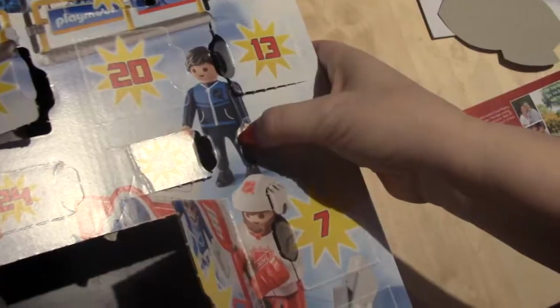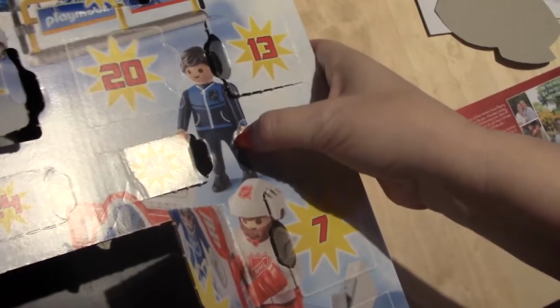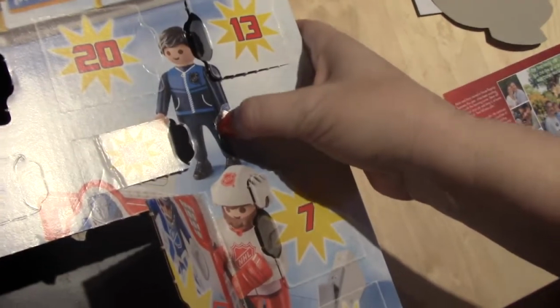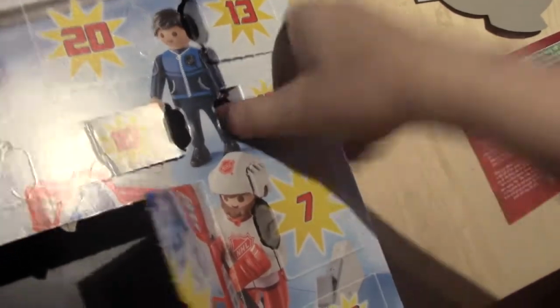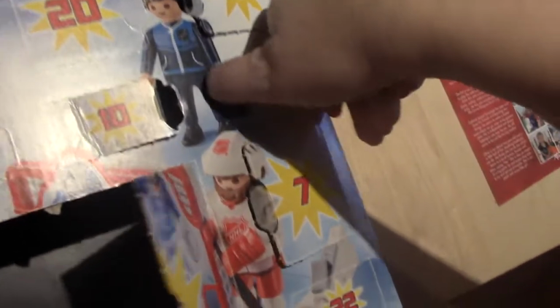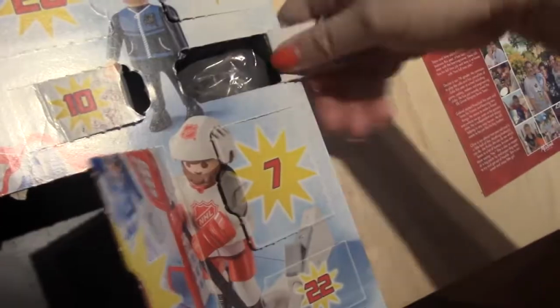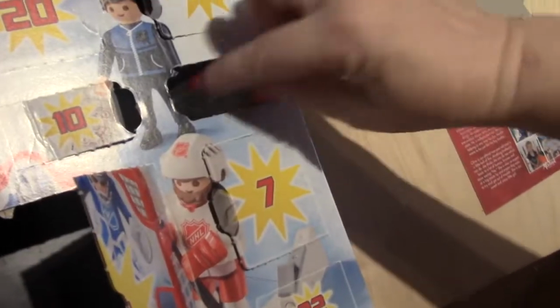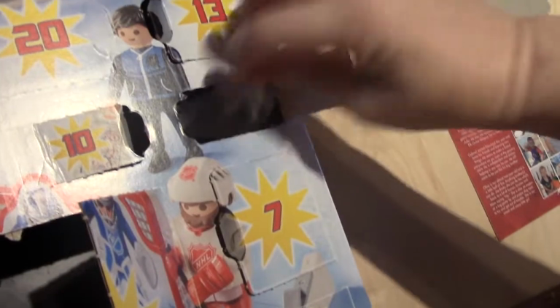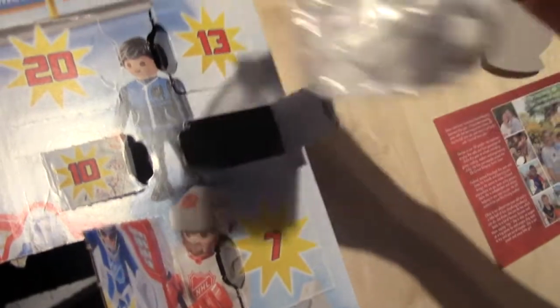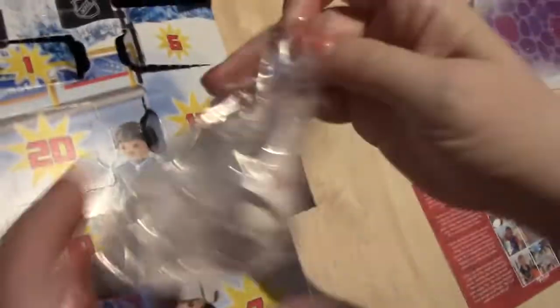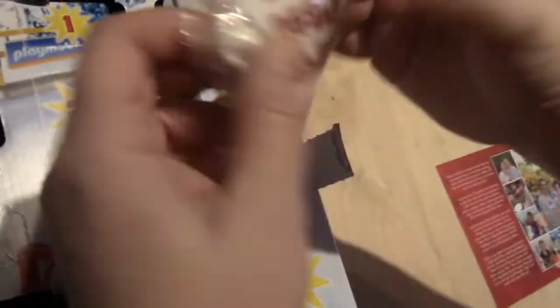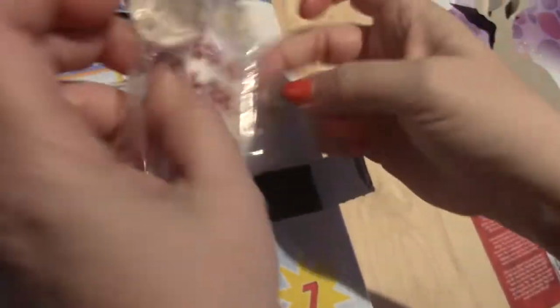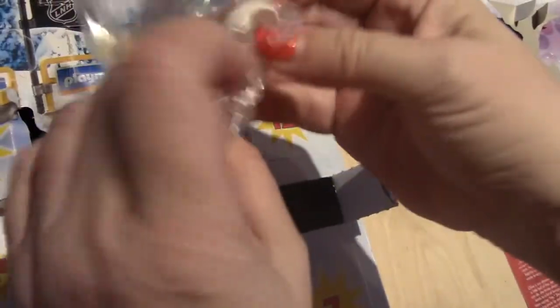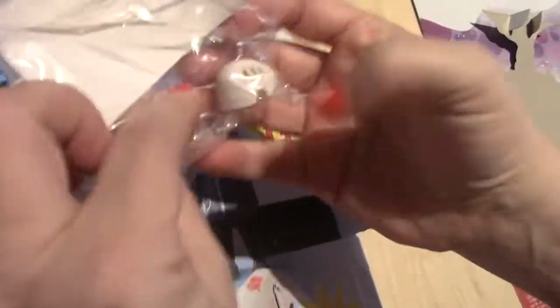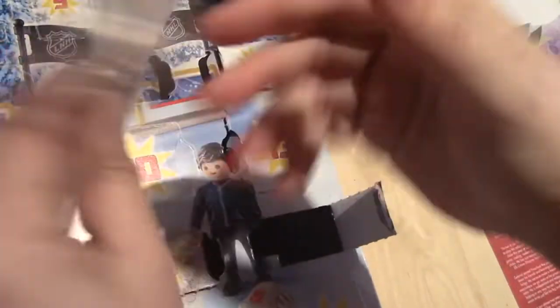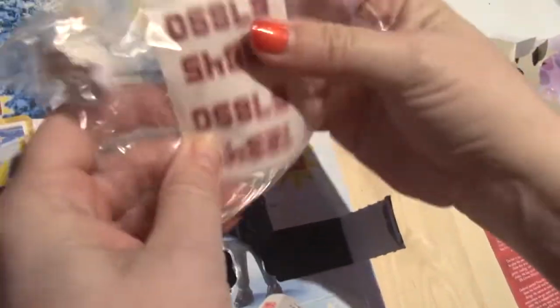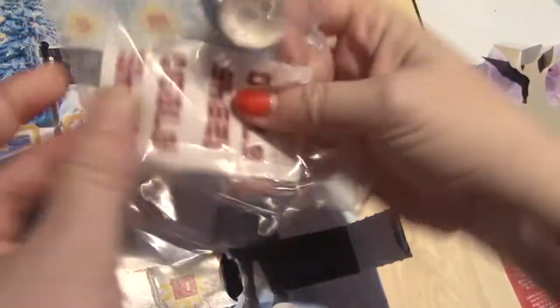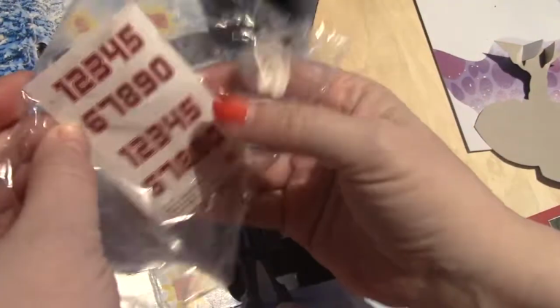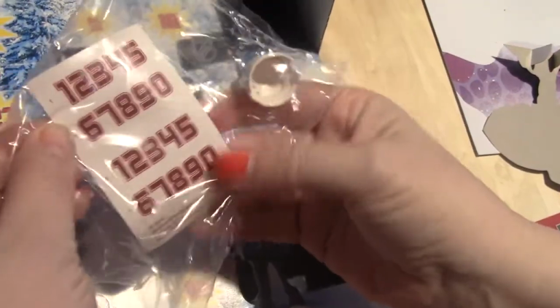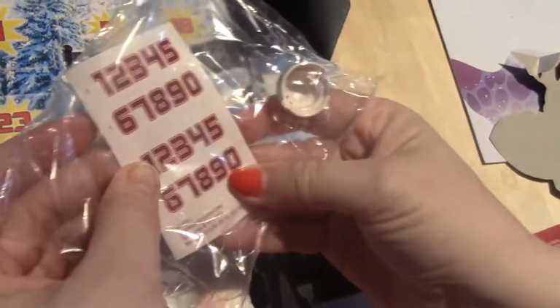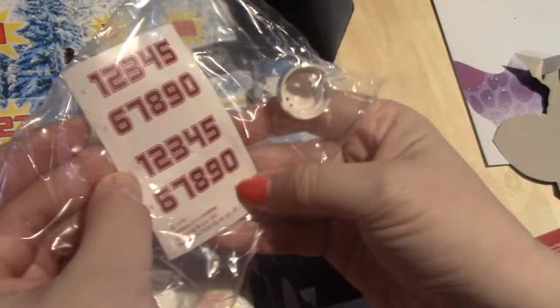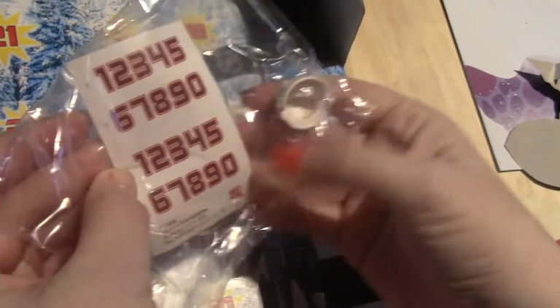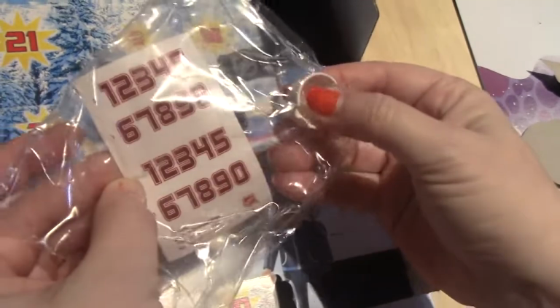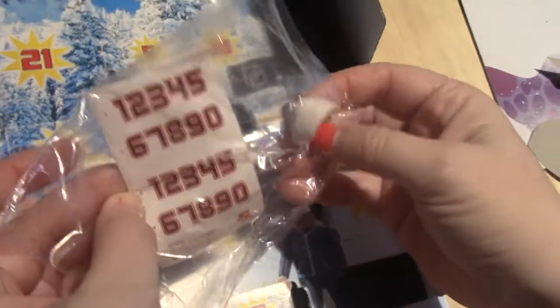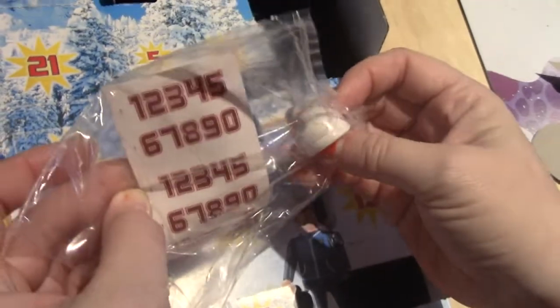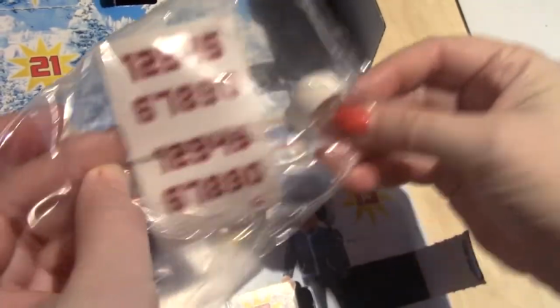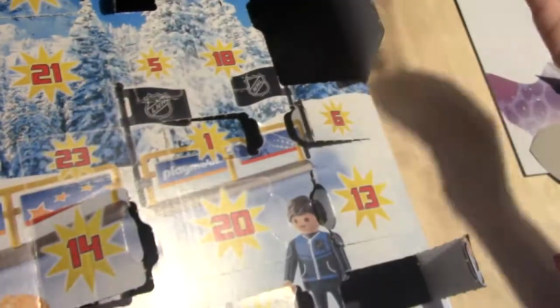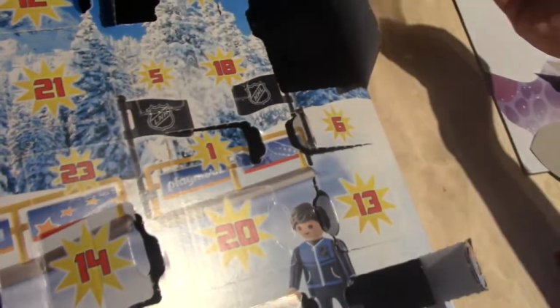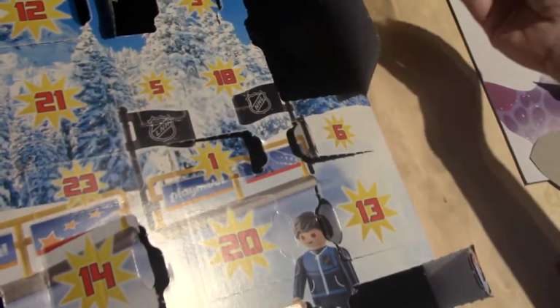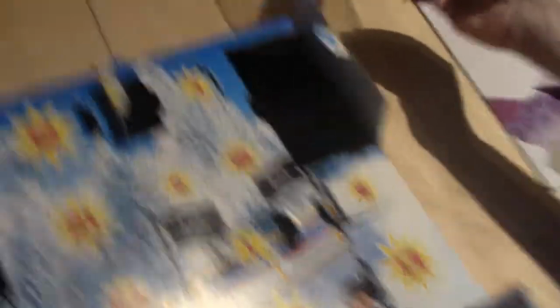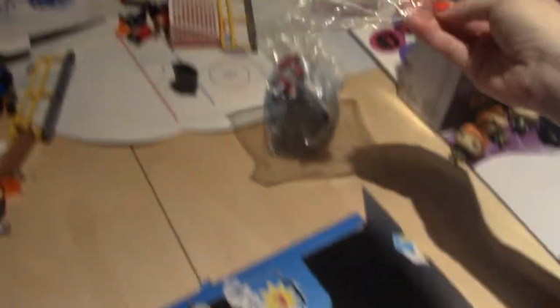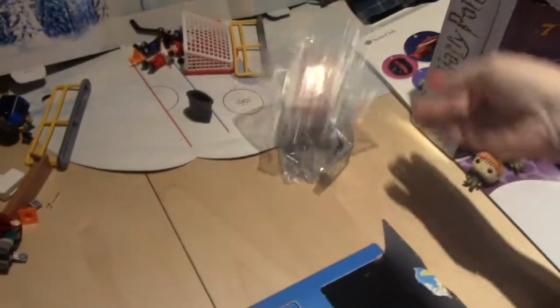Day number seventeen of the hockey. Look — the helmet and we got numbers. You can put your favorite number on the back of the jerseys. That's cool.